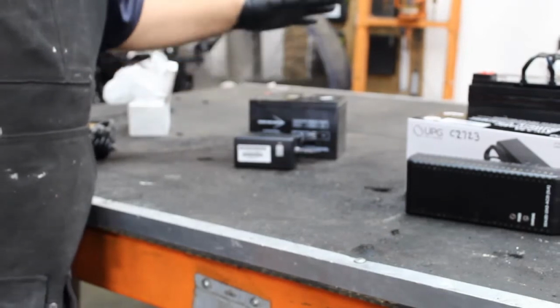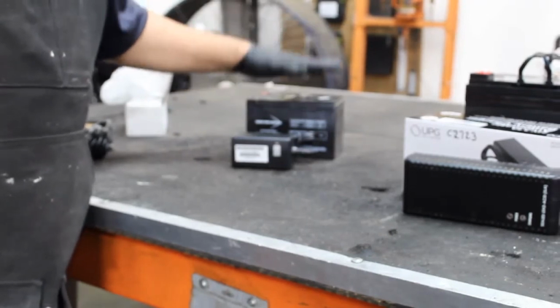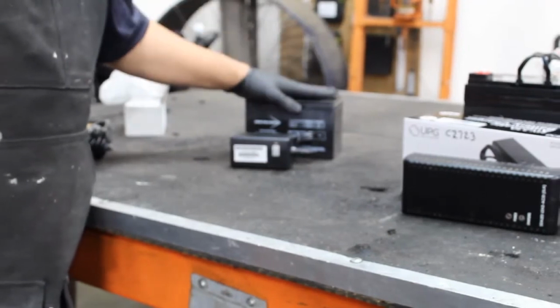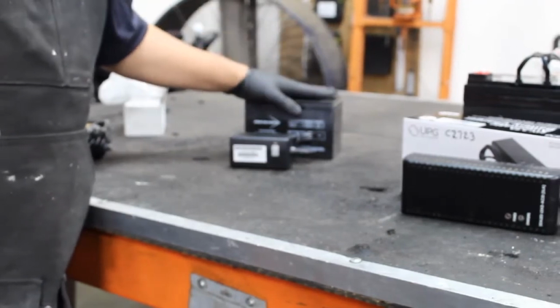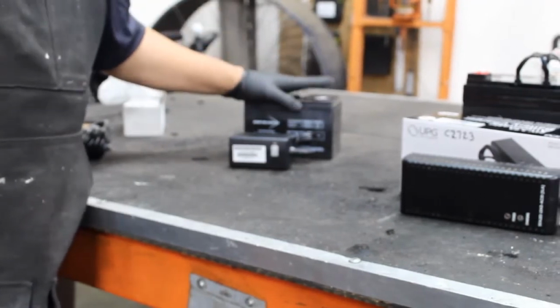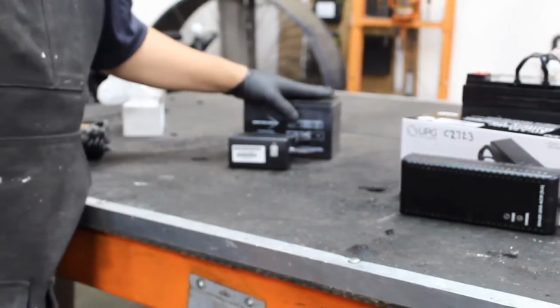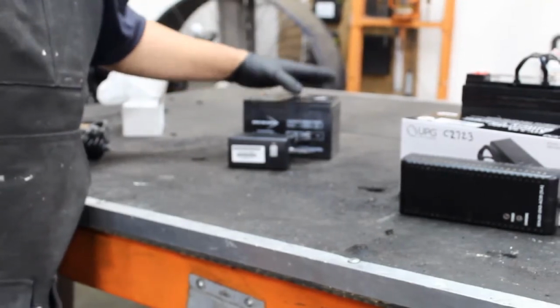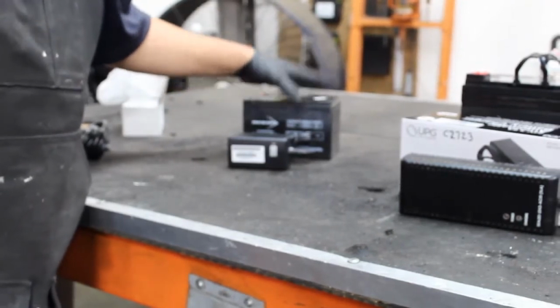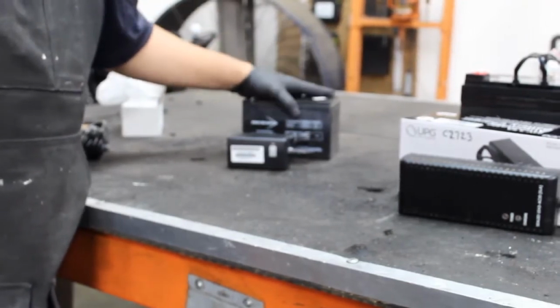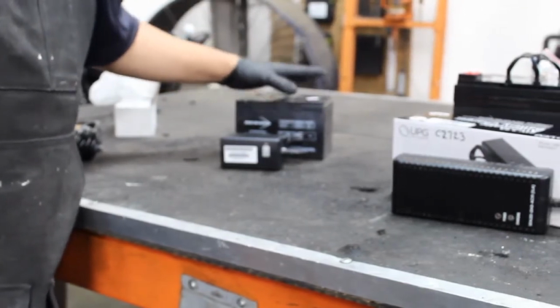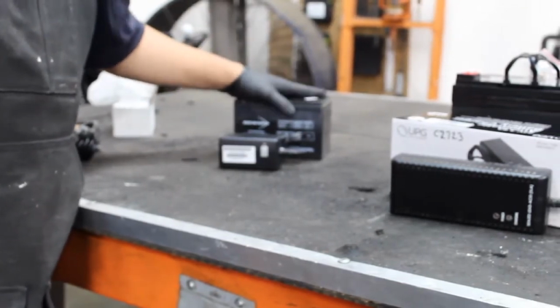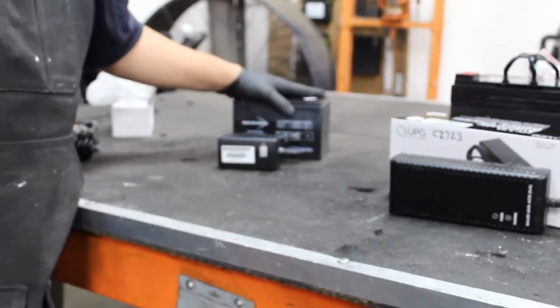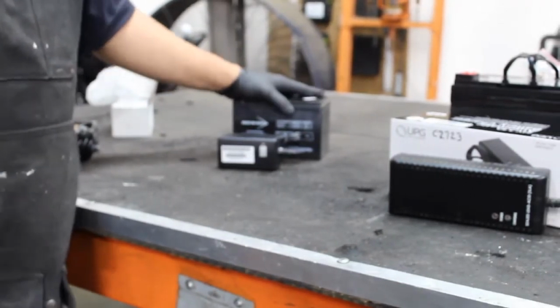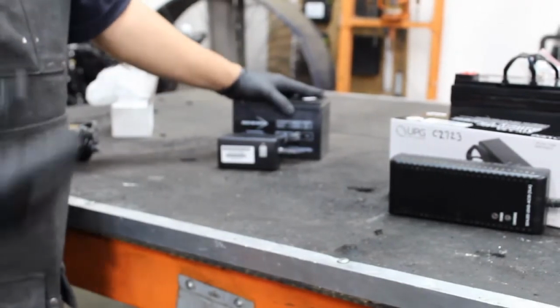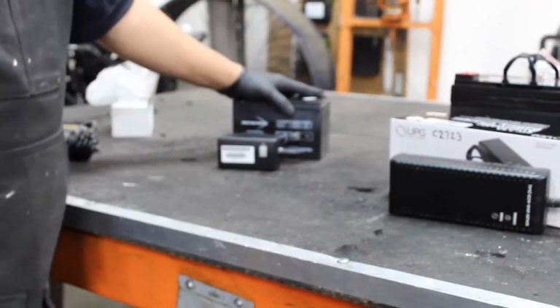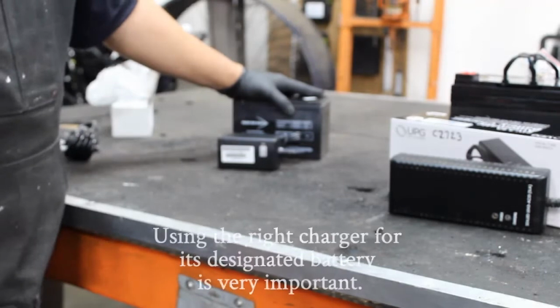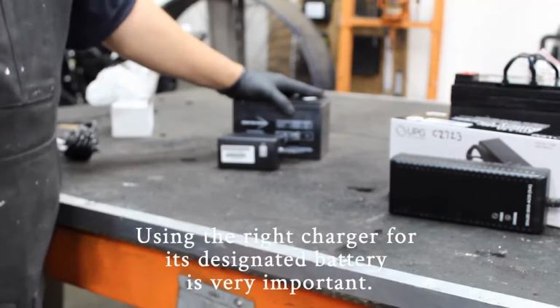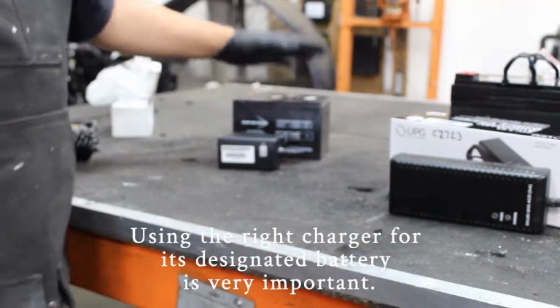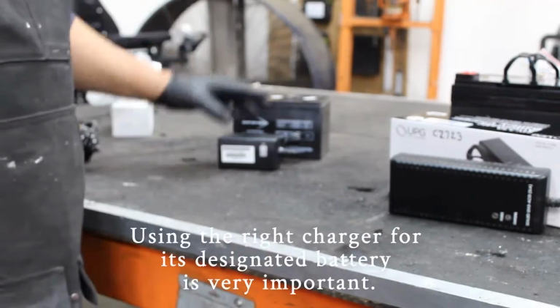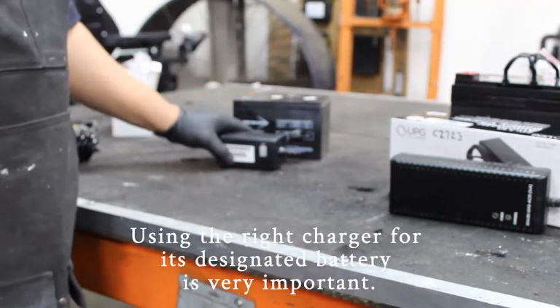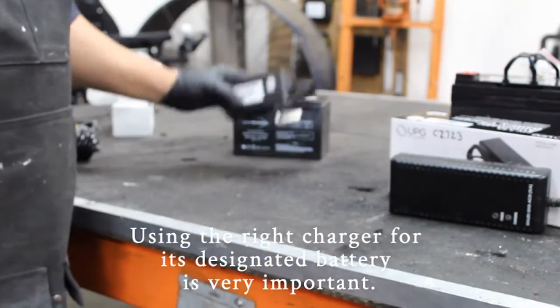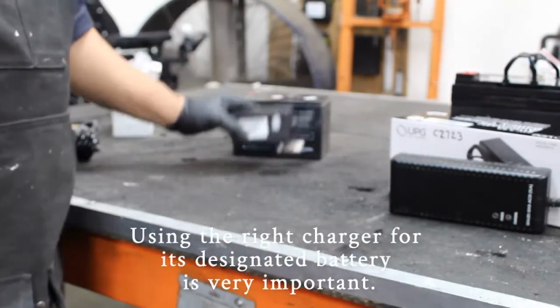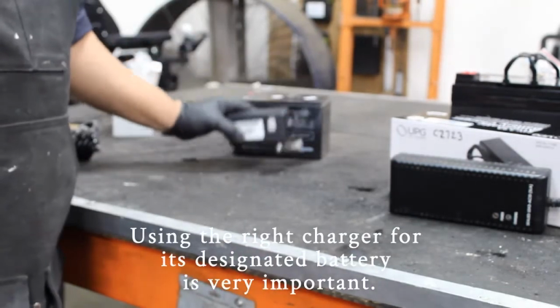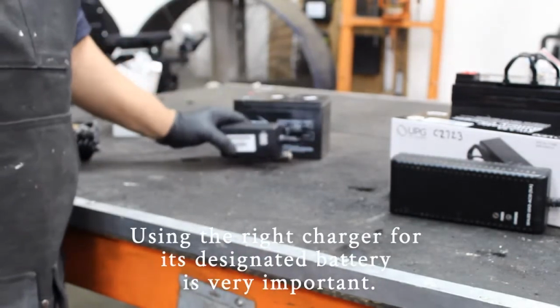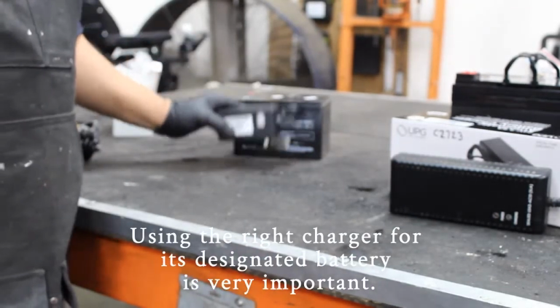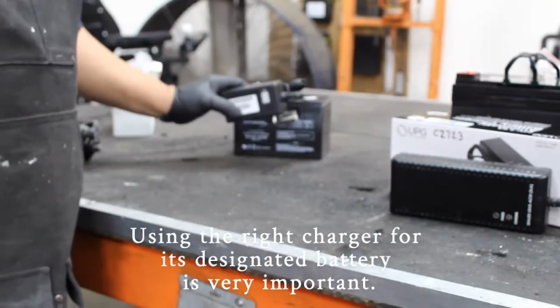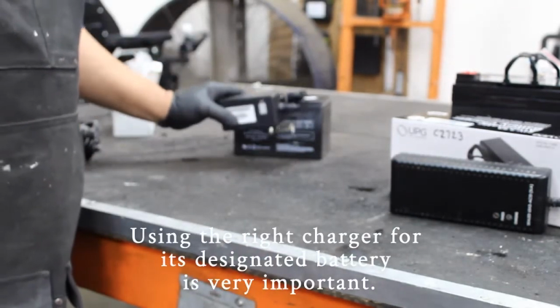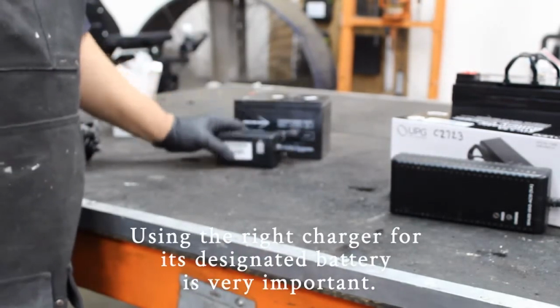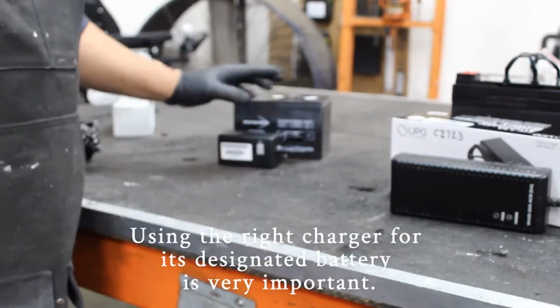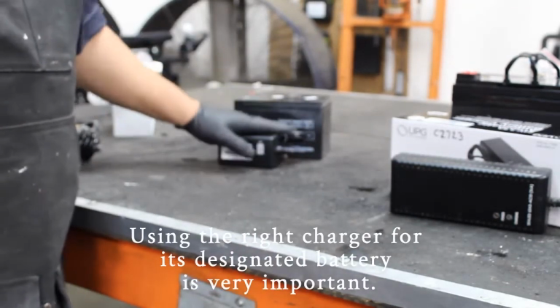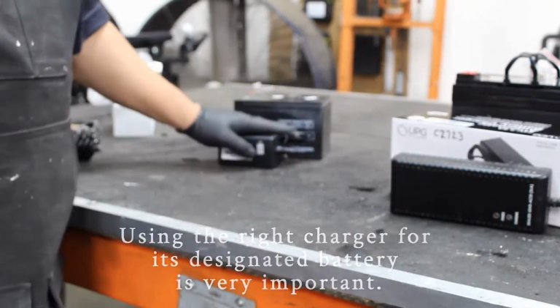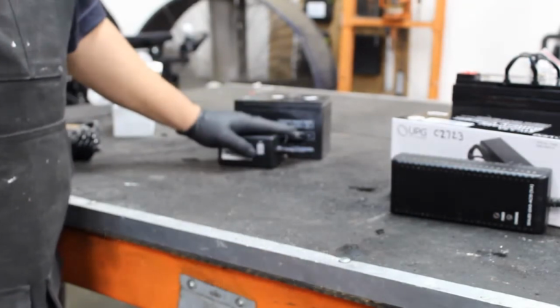If batteries are charged too fast, they will swell up. They will get hot. They could possibly explode. So using the right charger for the right battery is very important.